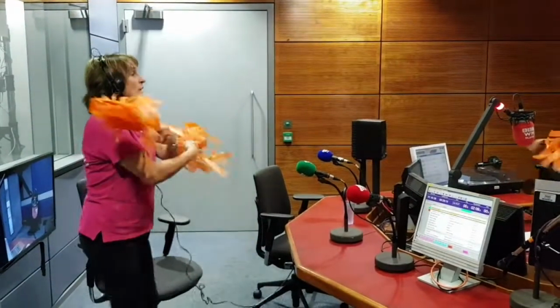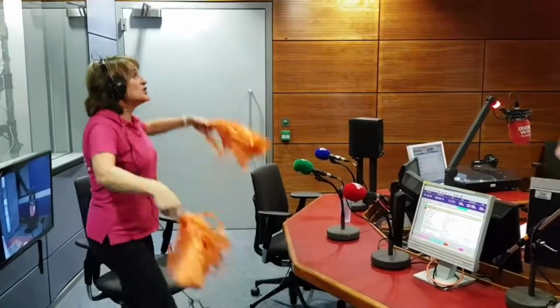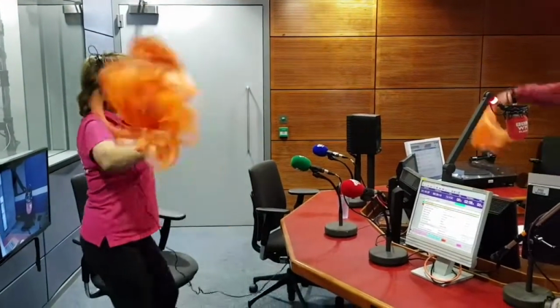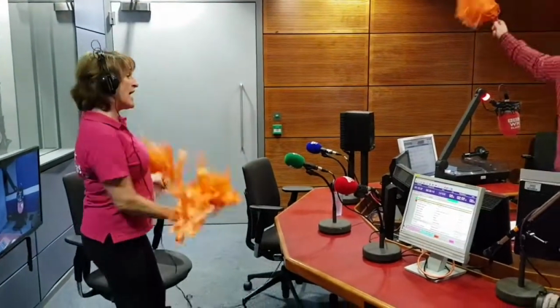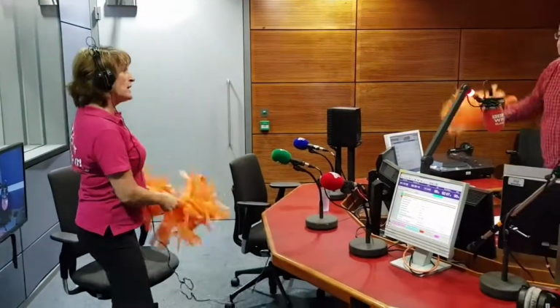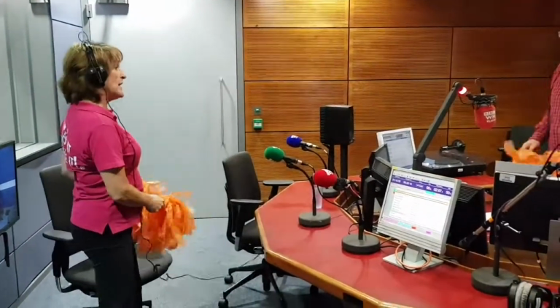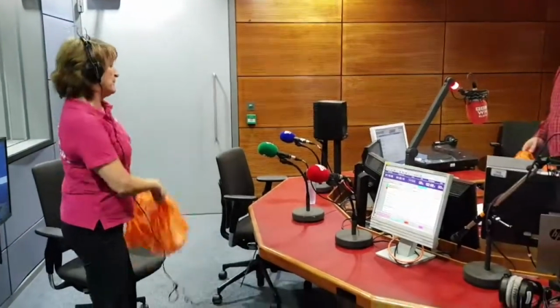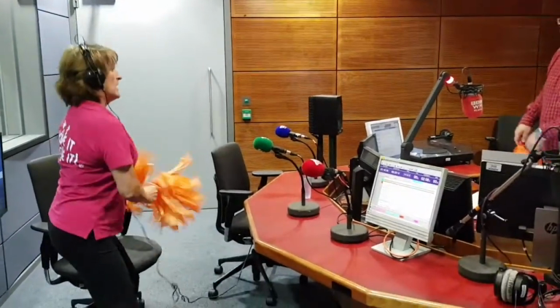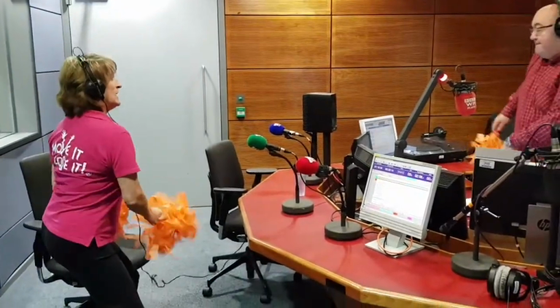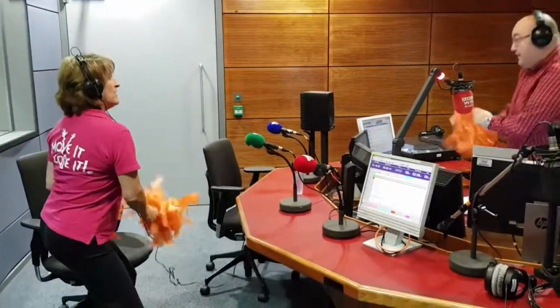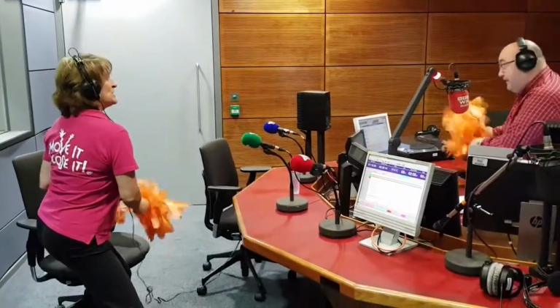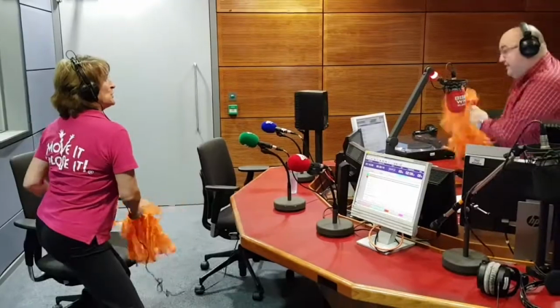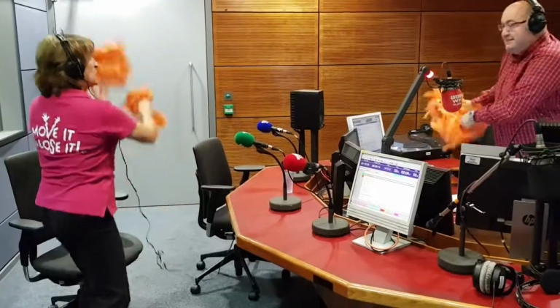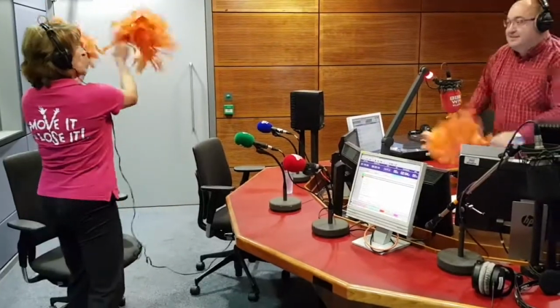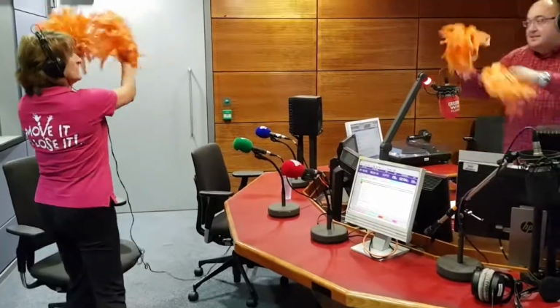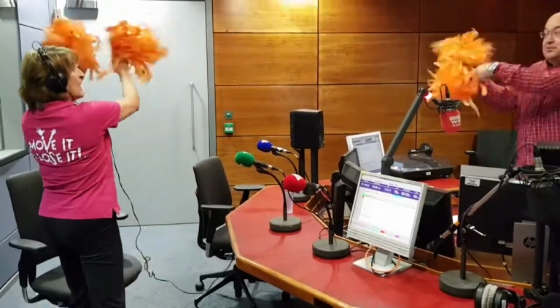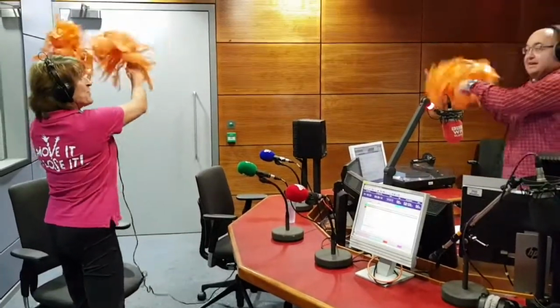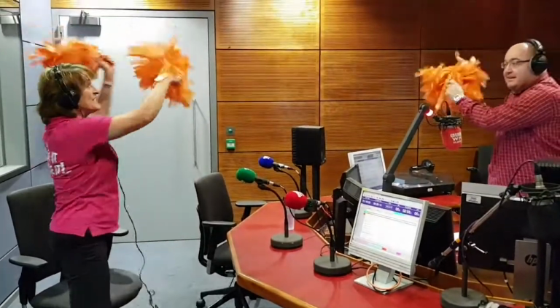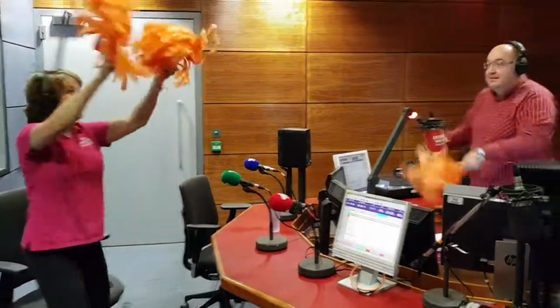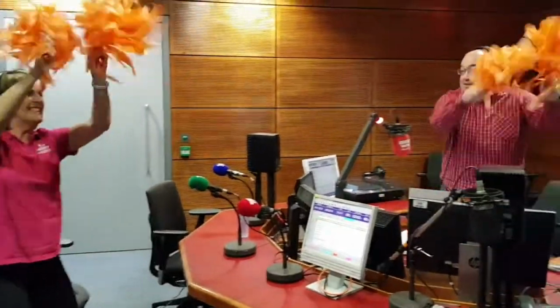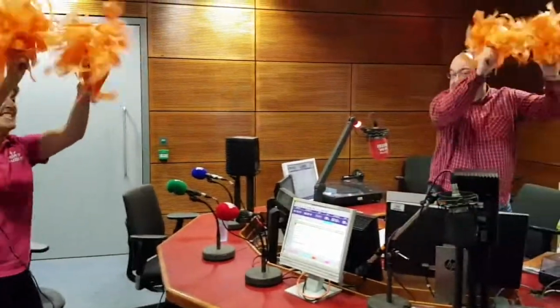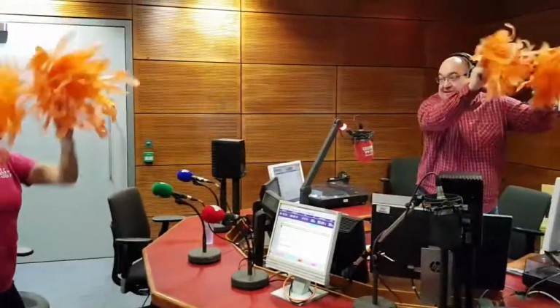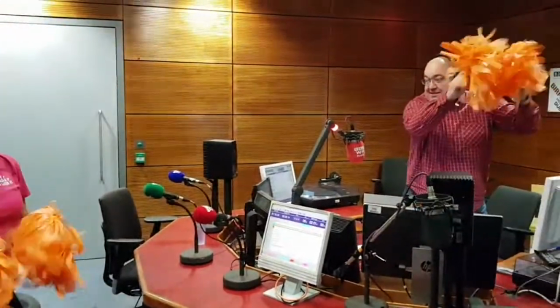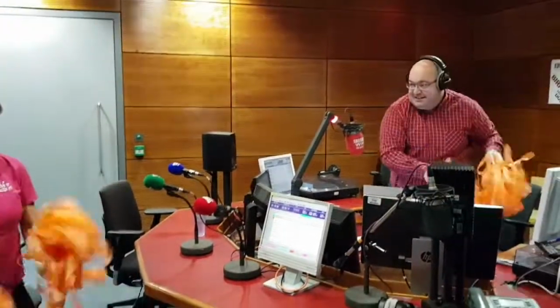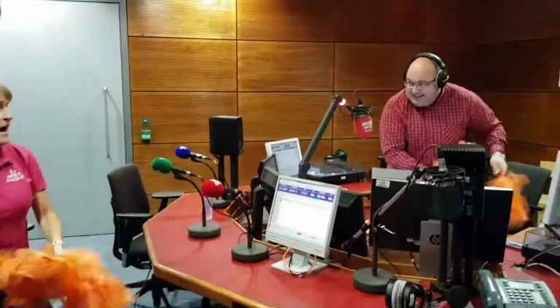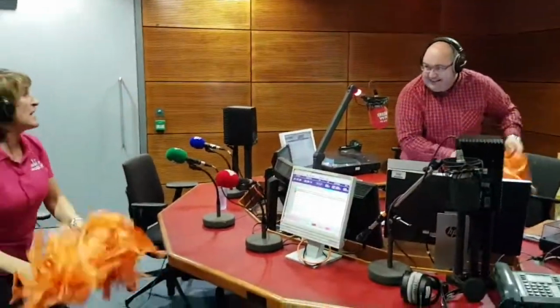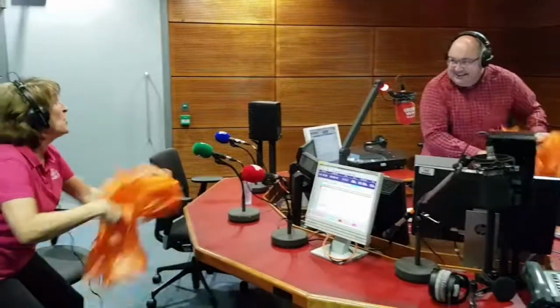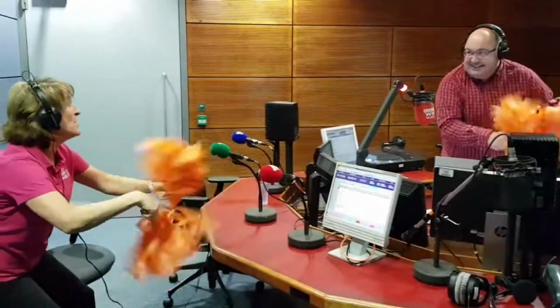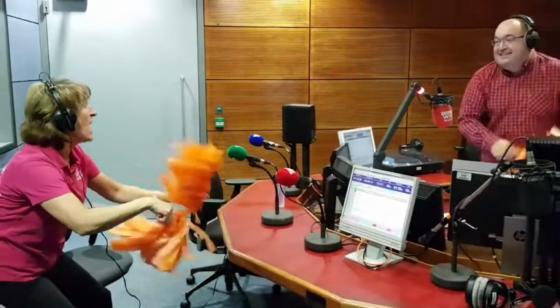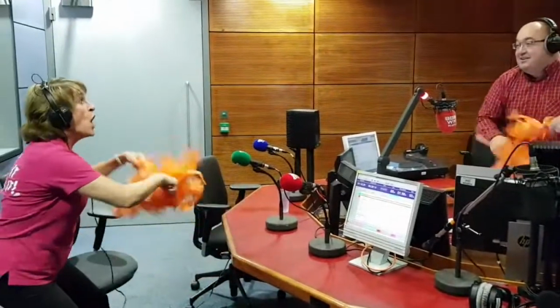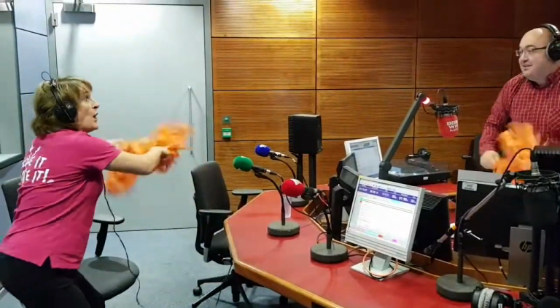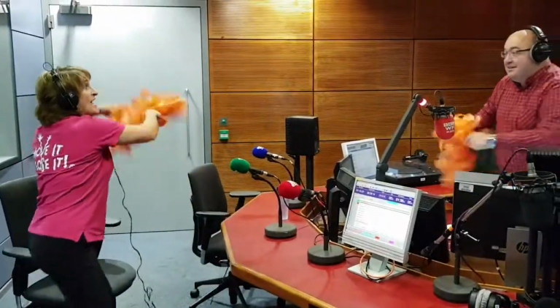Now we're going to shimmy down by your hip — give it a little bit of attitude. Shoulder, across, down to your hip. Back to the chorus. Olé!